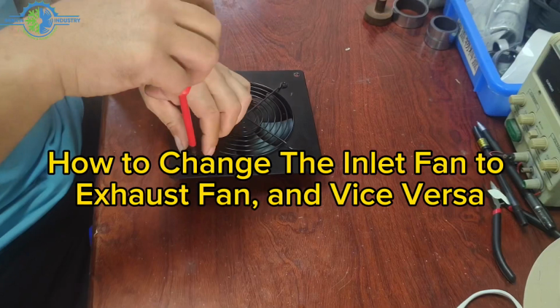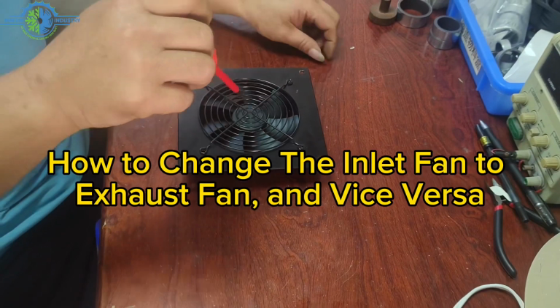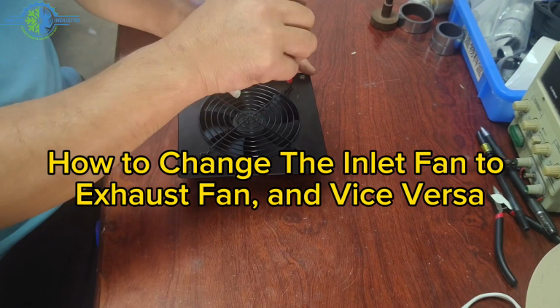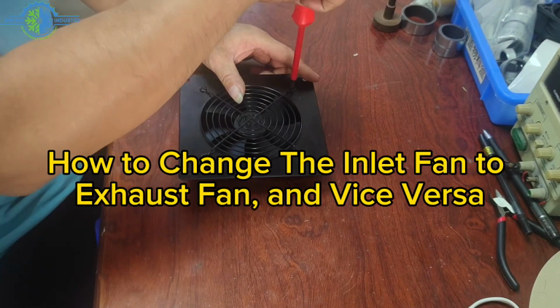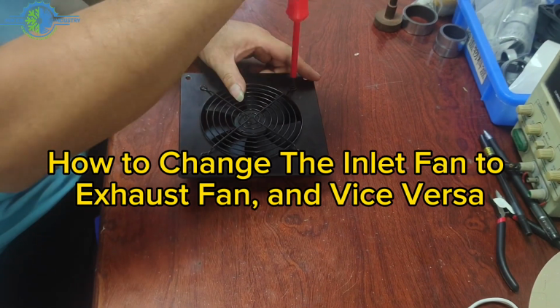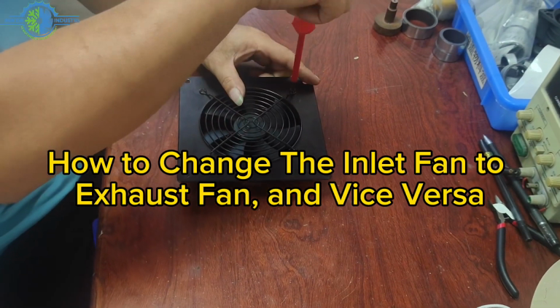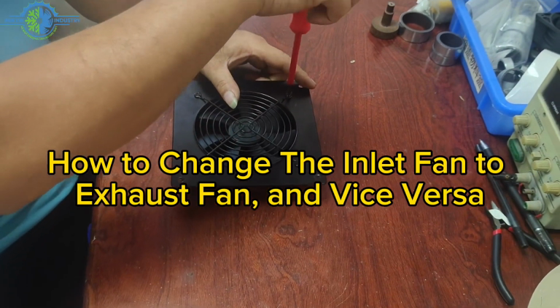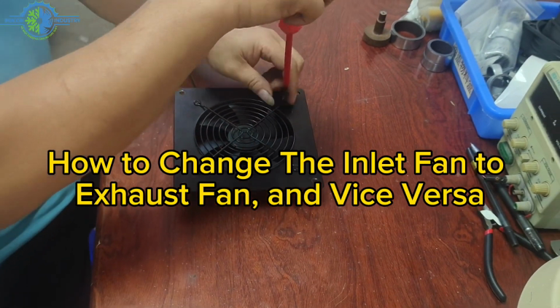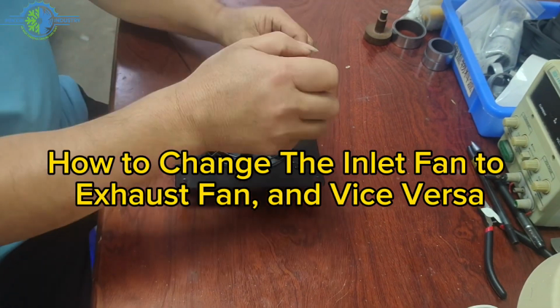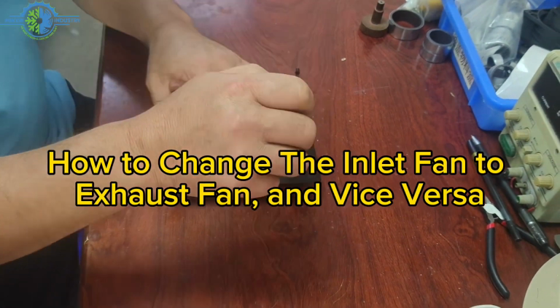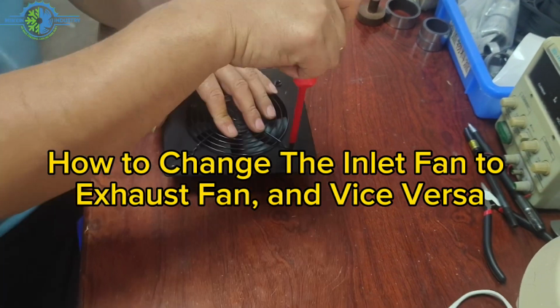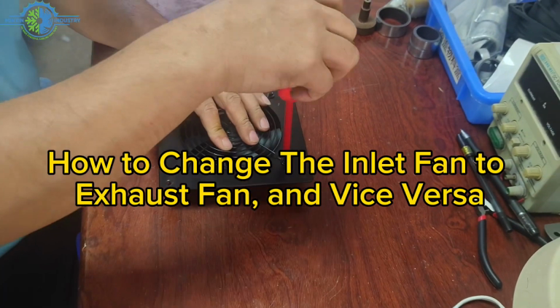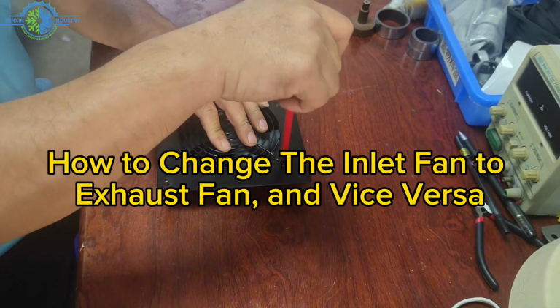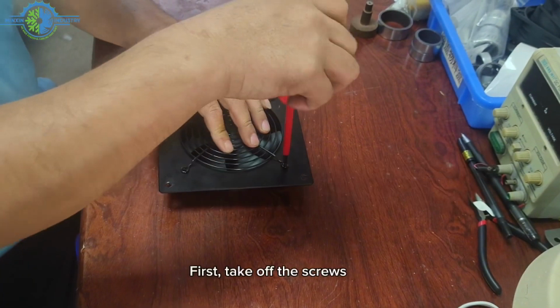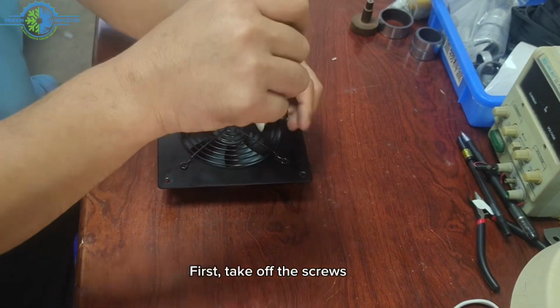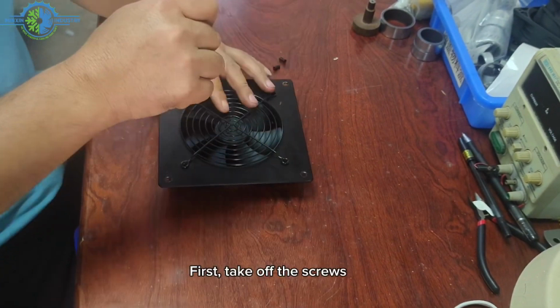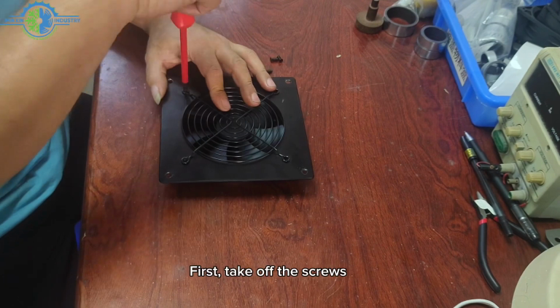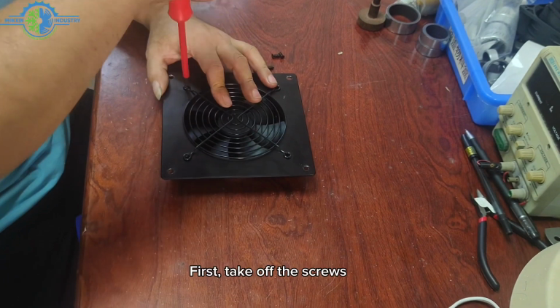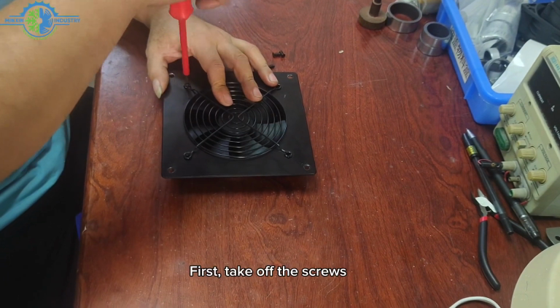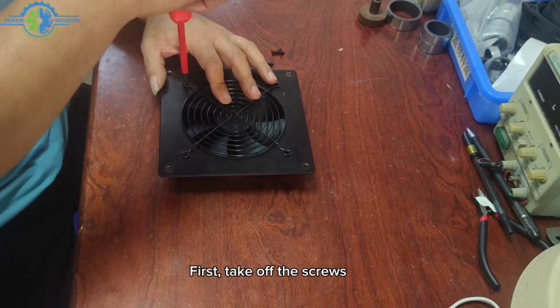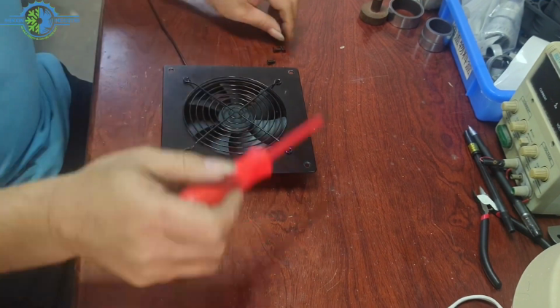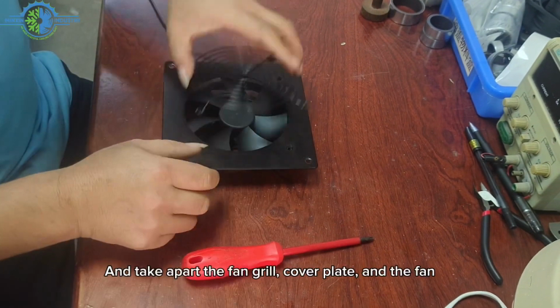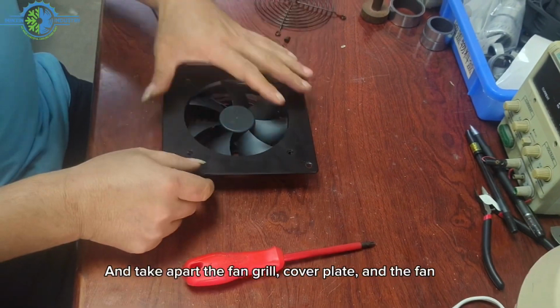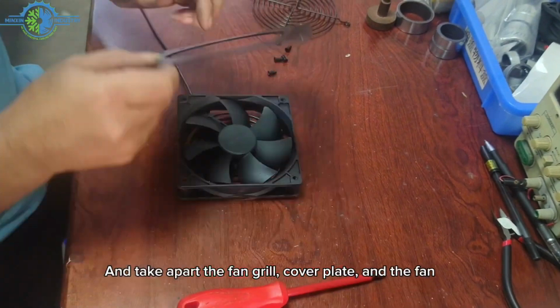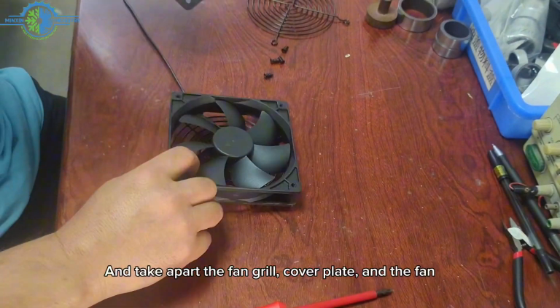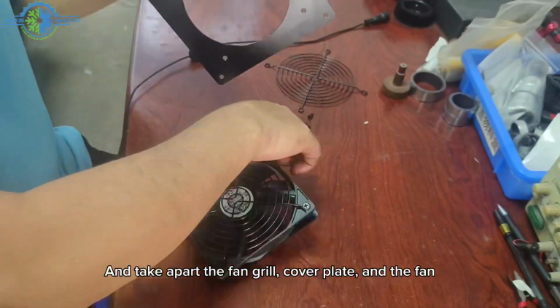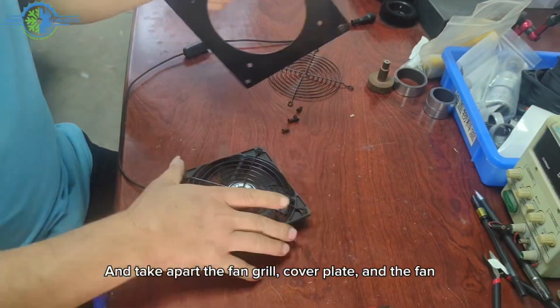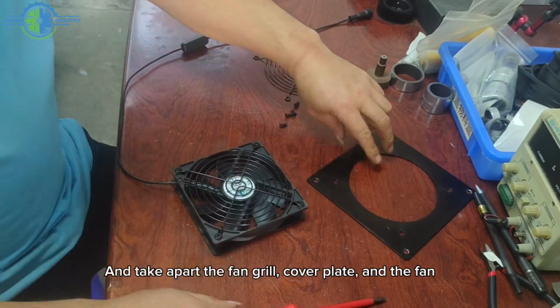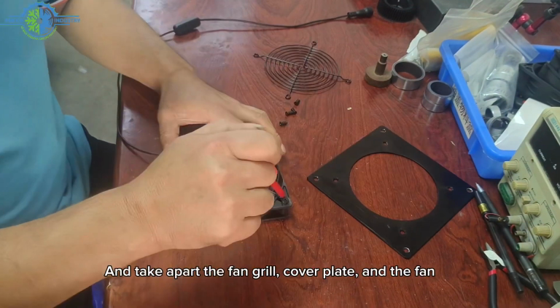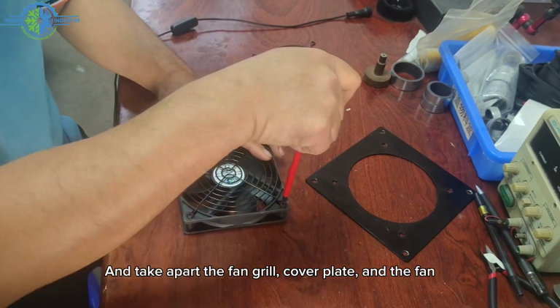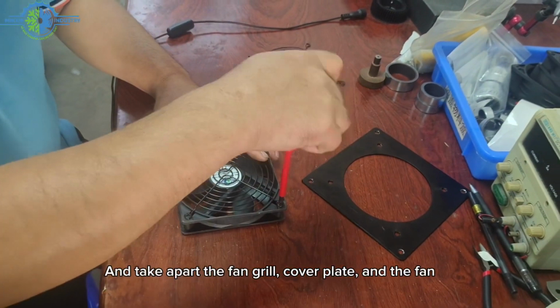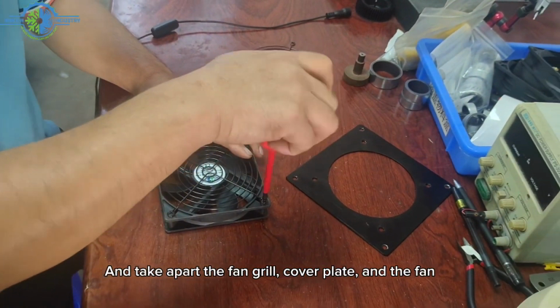How to change the inlet fan to exhaust fan and vice versa. First, take off the screws and take apart the fan grill, cover plate, and the fan.